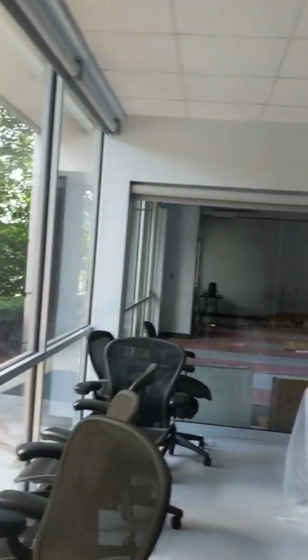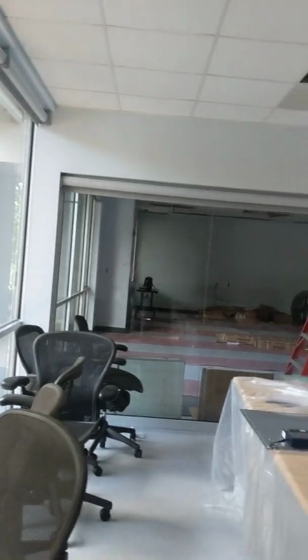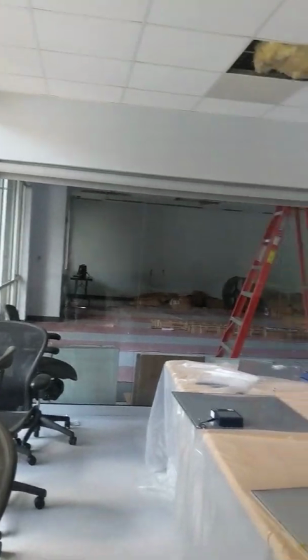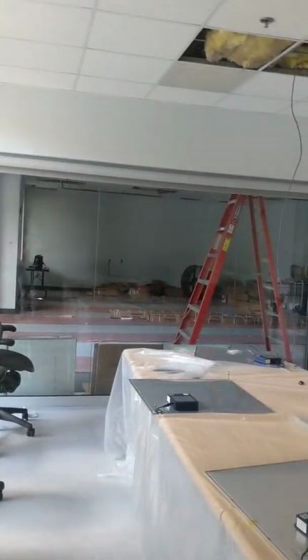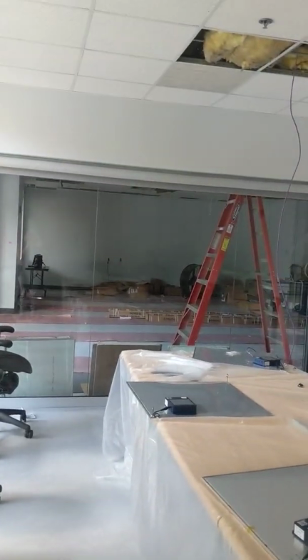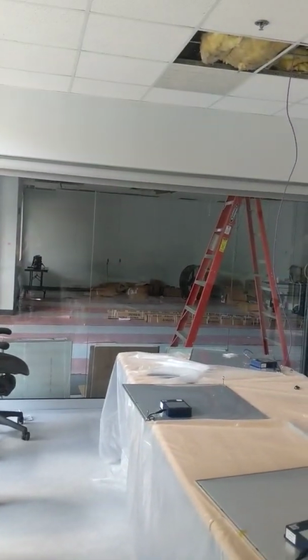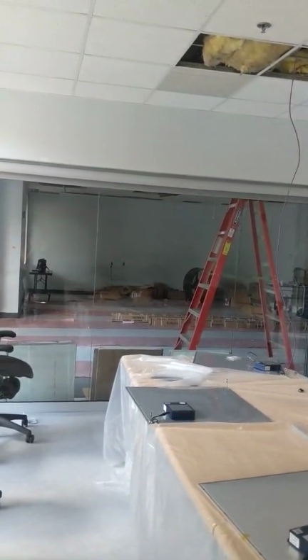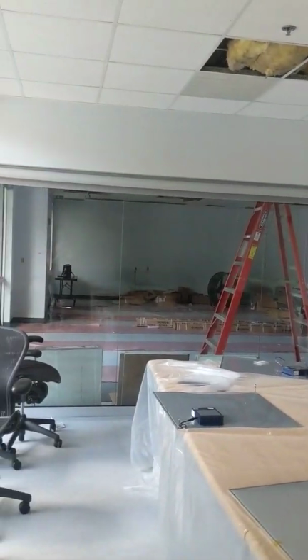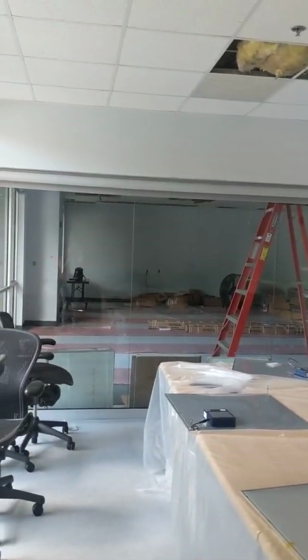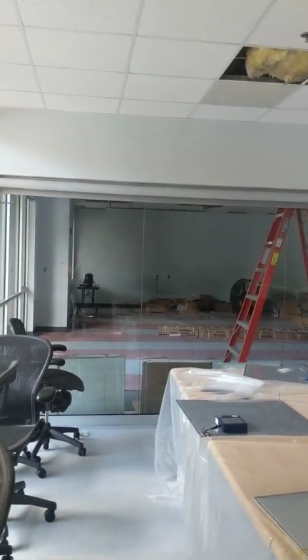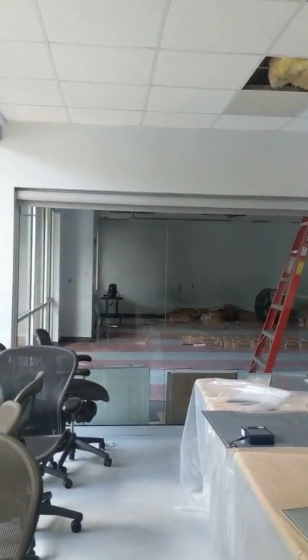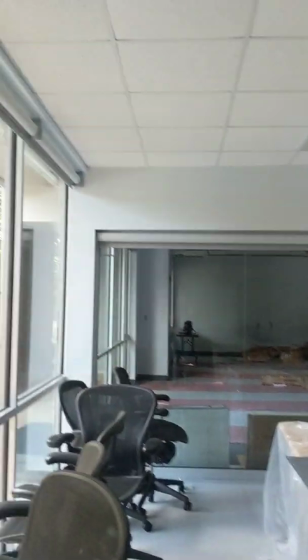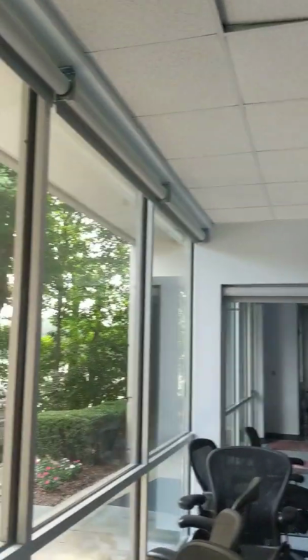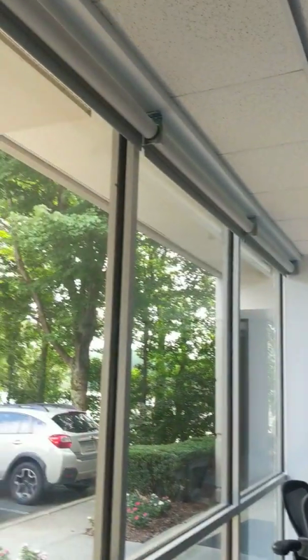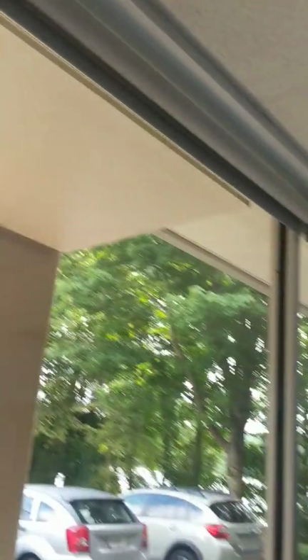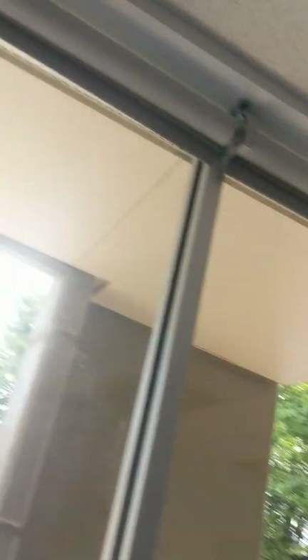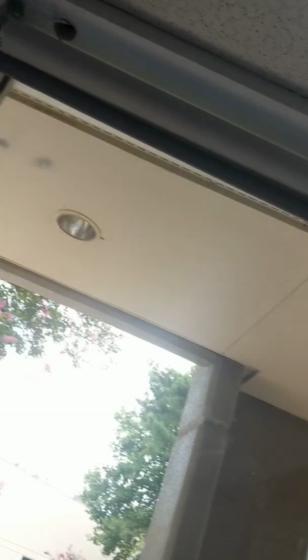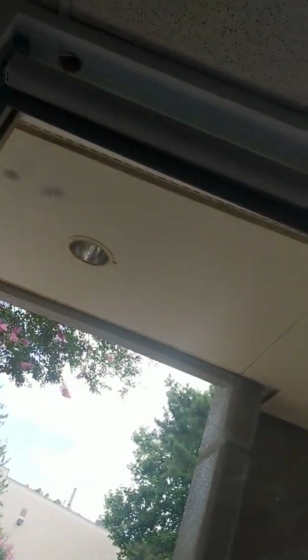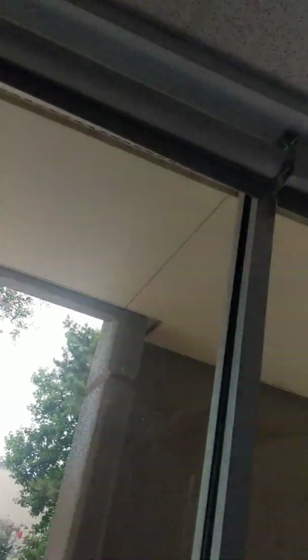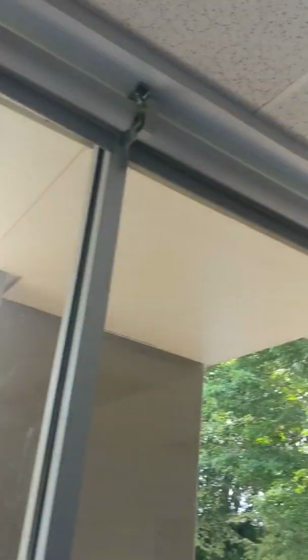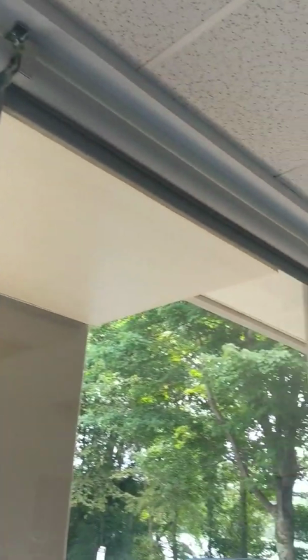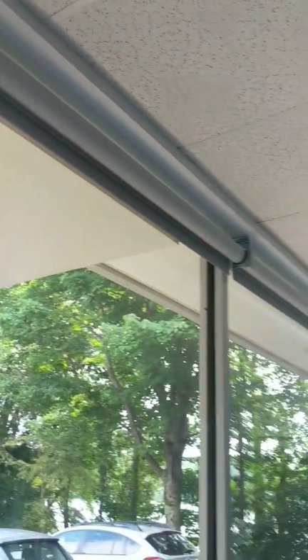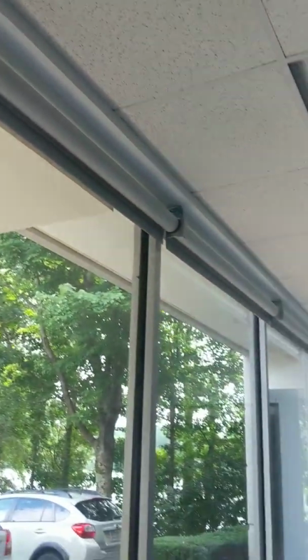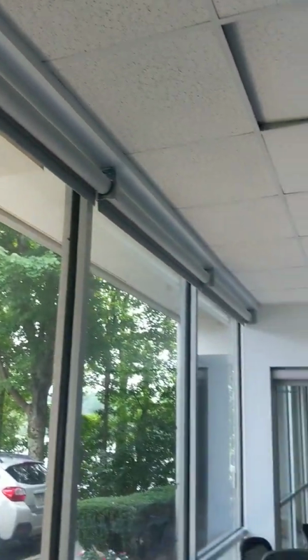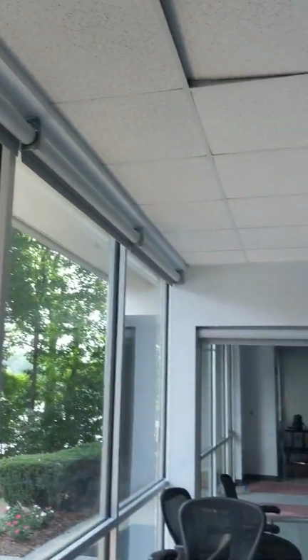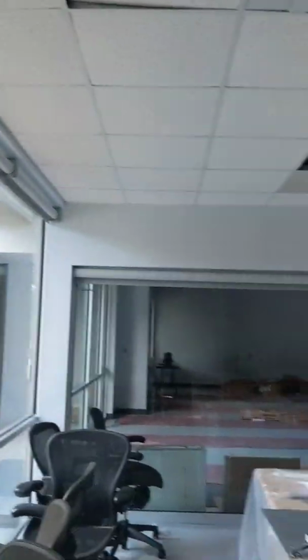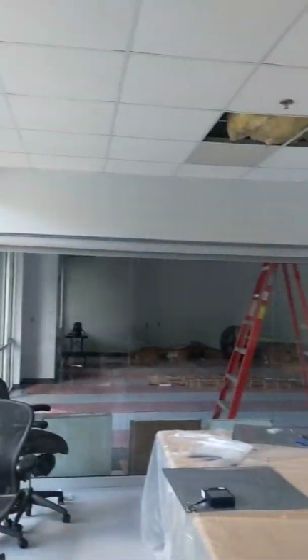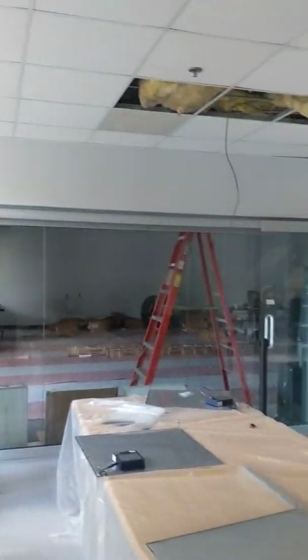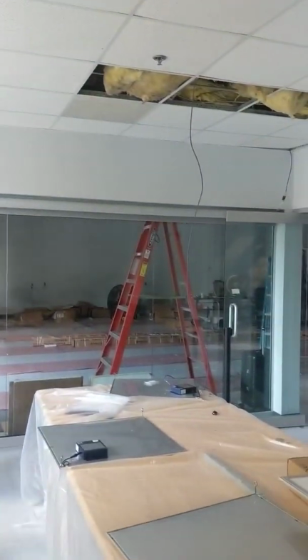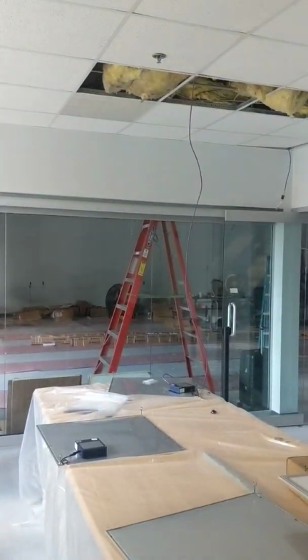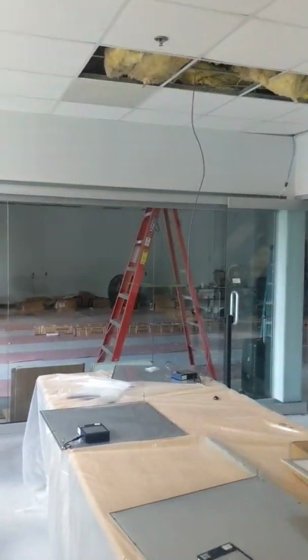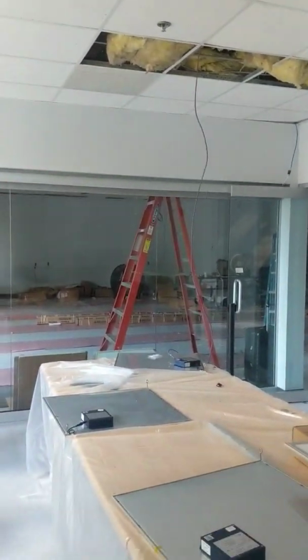These are Mecco shades and we have two sets of shades in this conference room. This one here actually has four shades on it. The other one has one long shade on it.